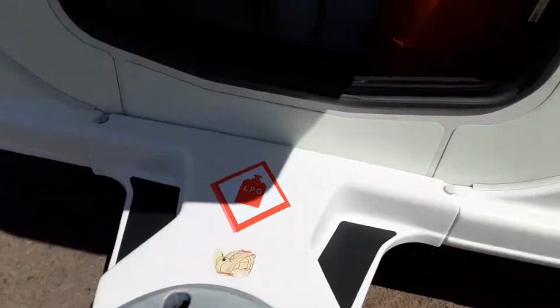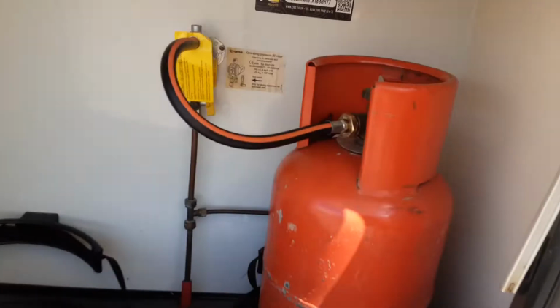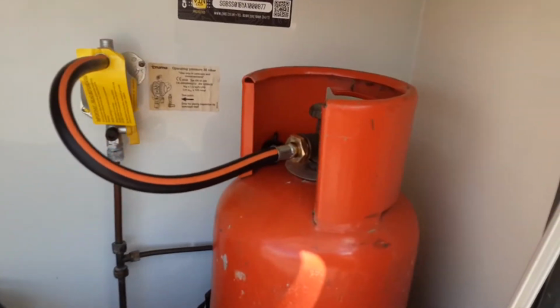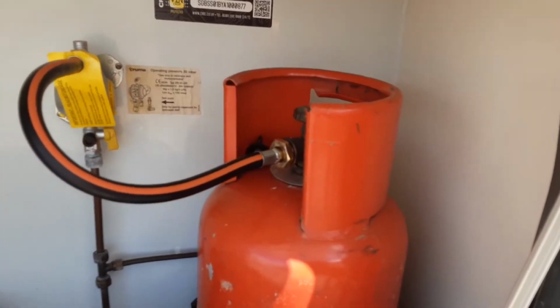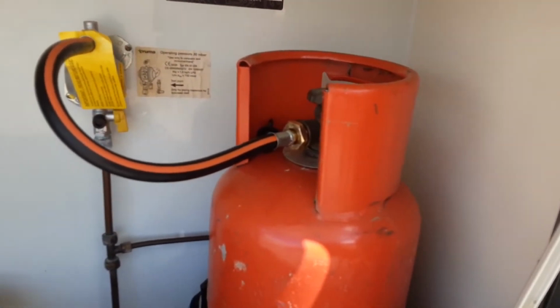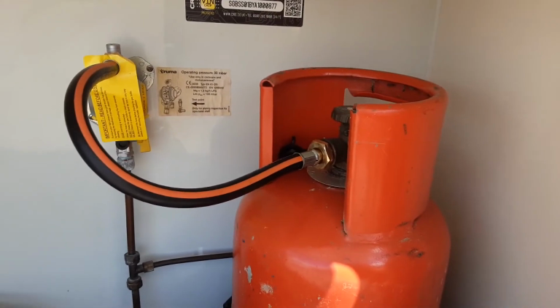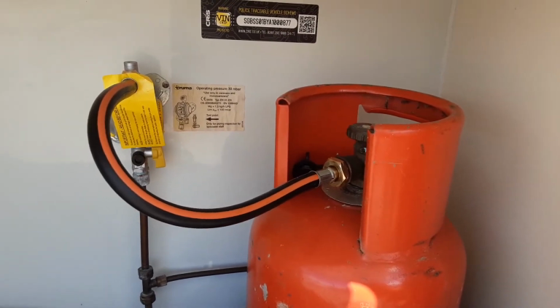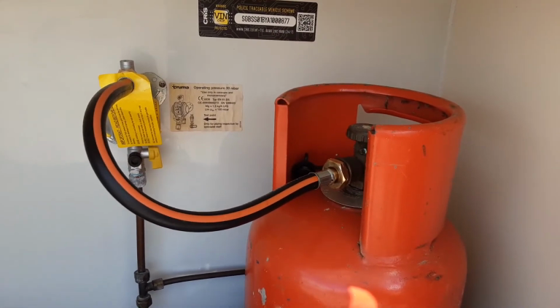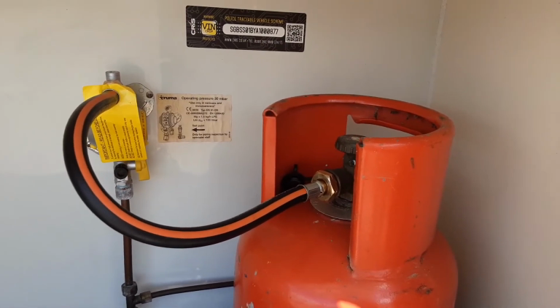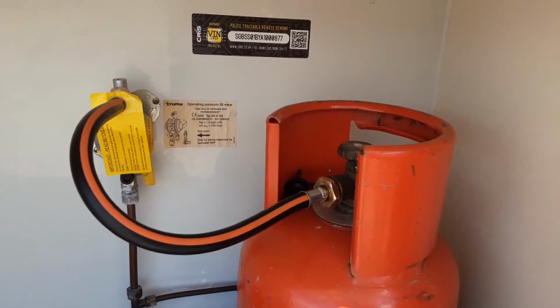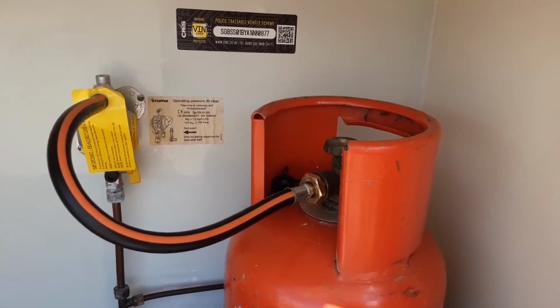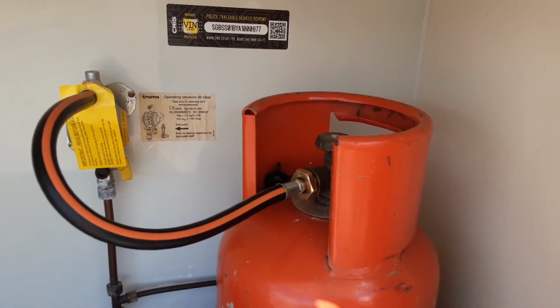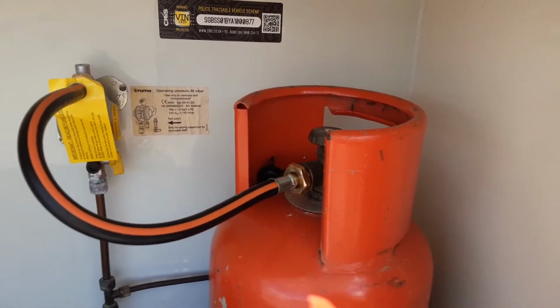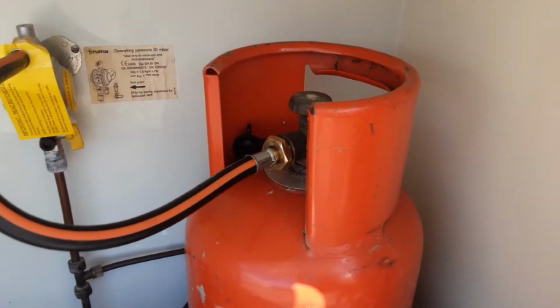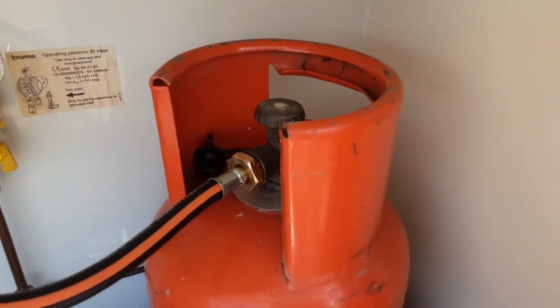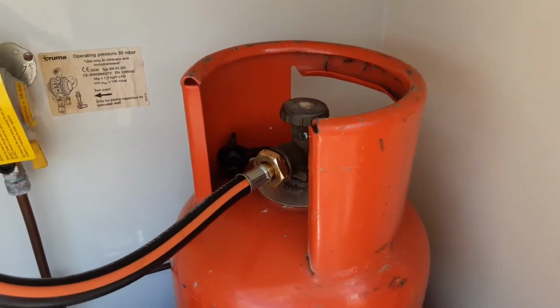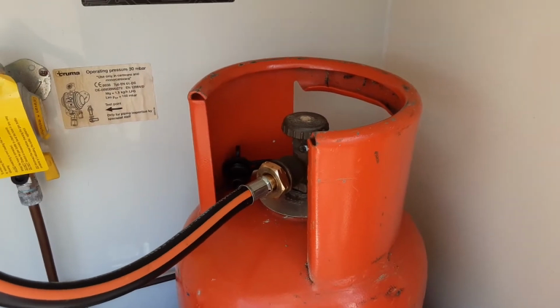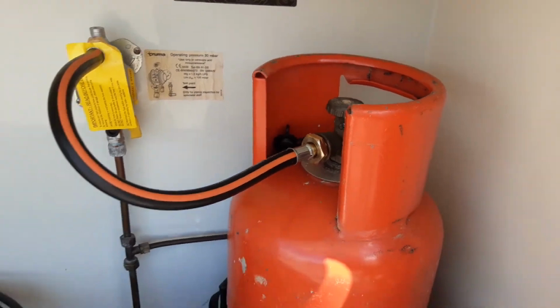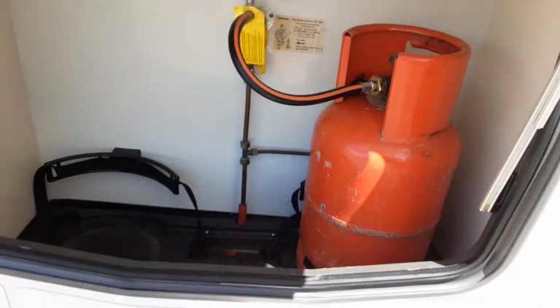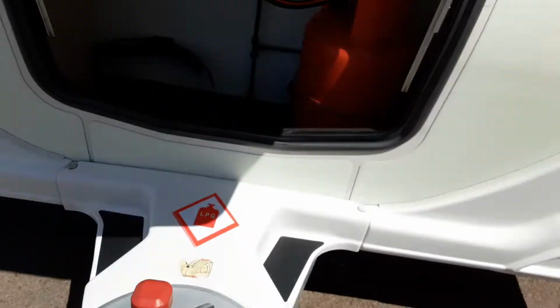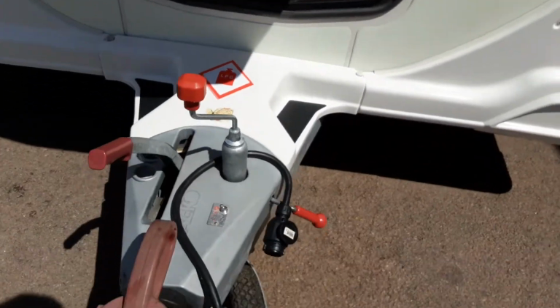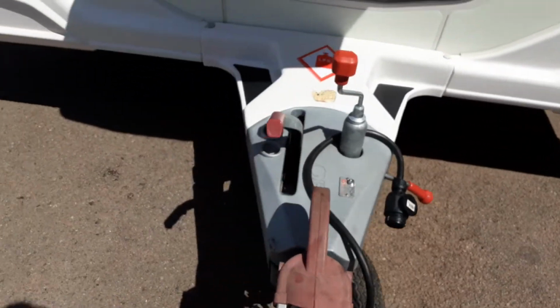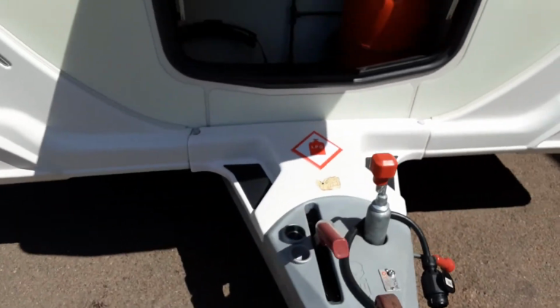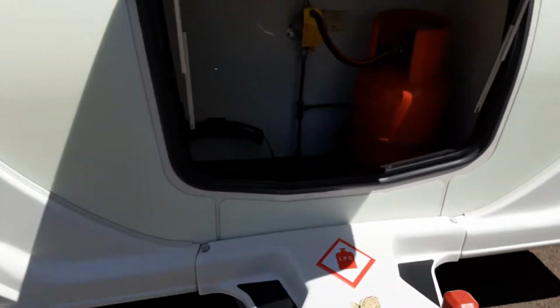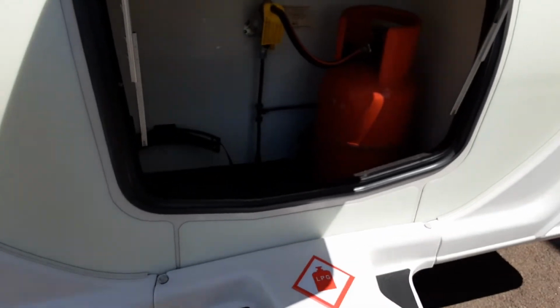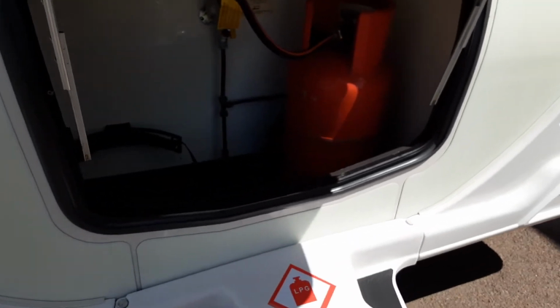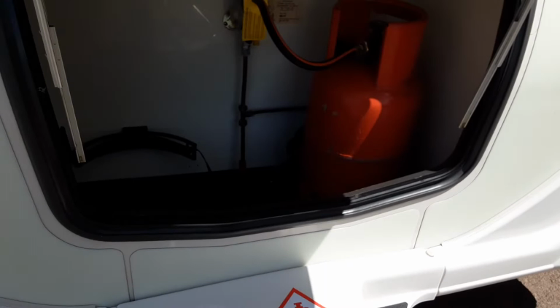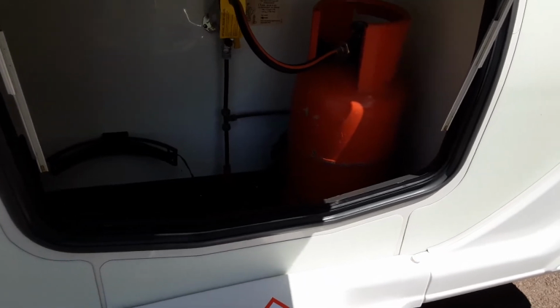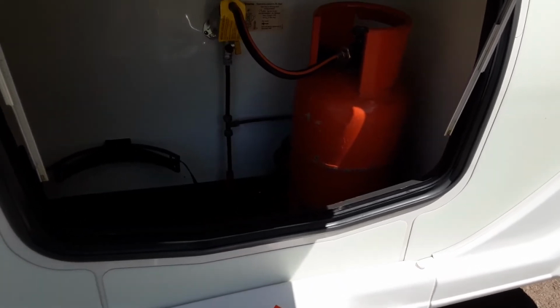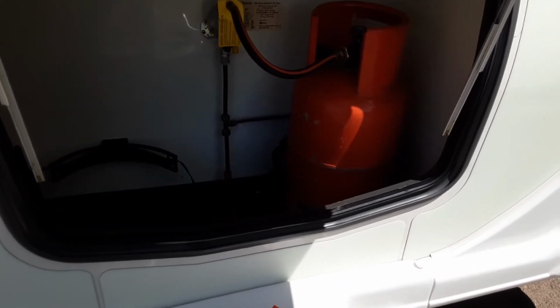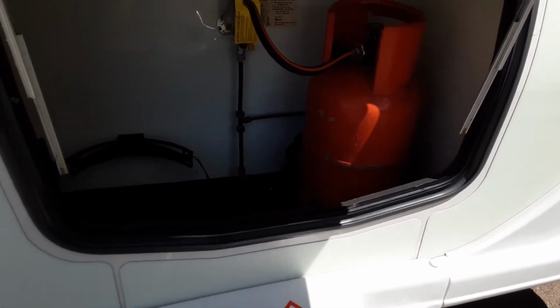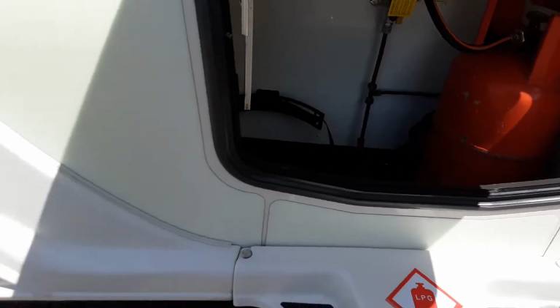In the front locker we've put a gas bottle in so you can try all the gas appliances on board the van. This will be coming back off after the handover and the gas will already be turned on when you arrive on site. You can carry a maximum of two 6kg propane gas bottles in the front locker at any time.